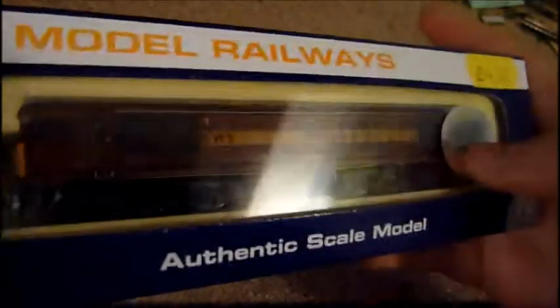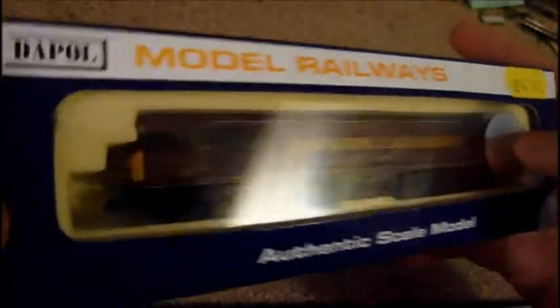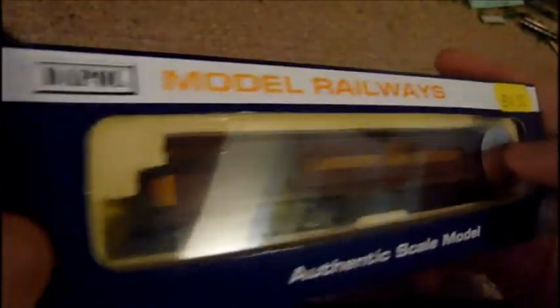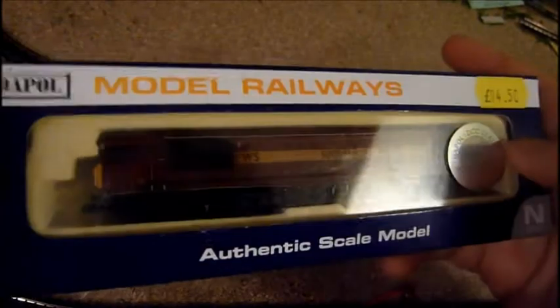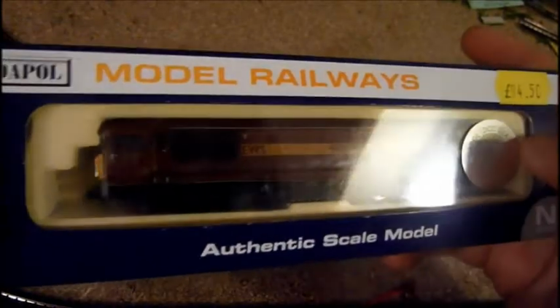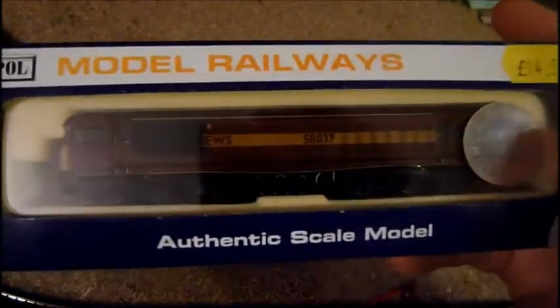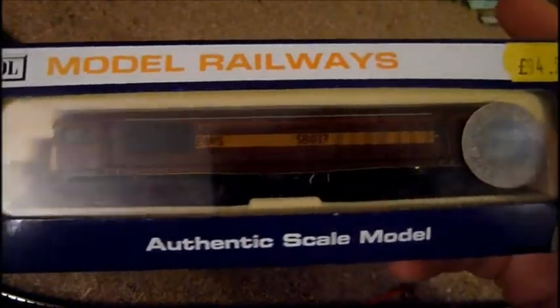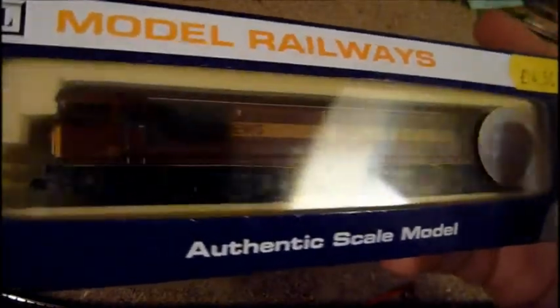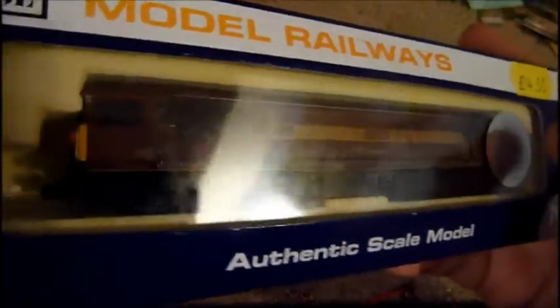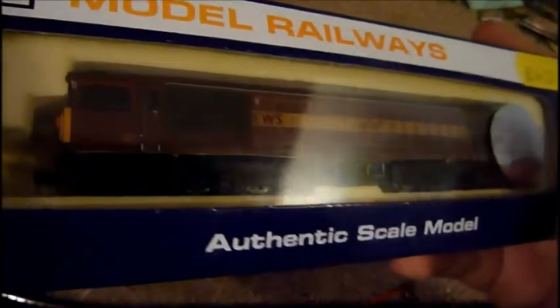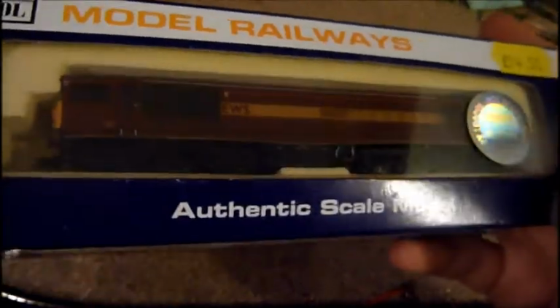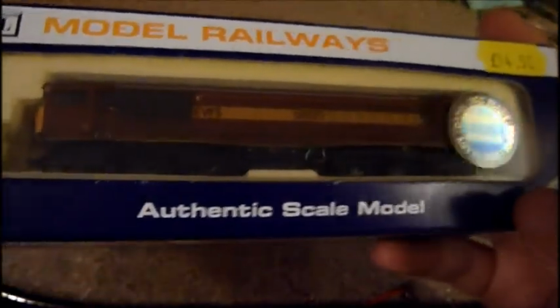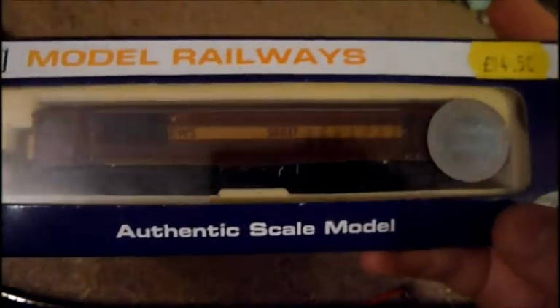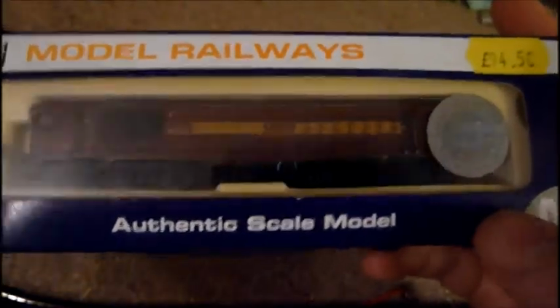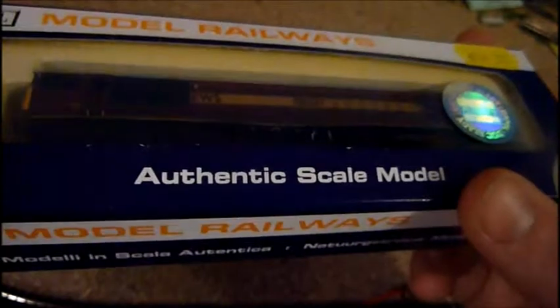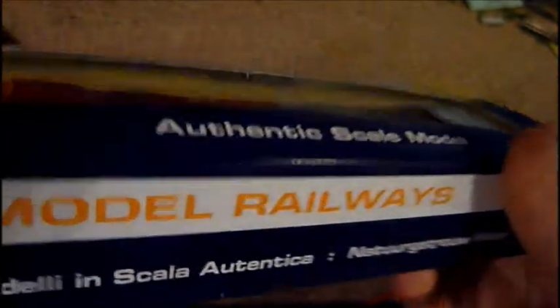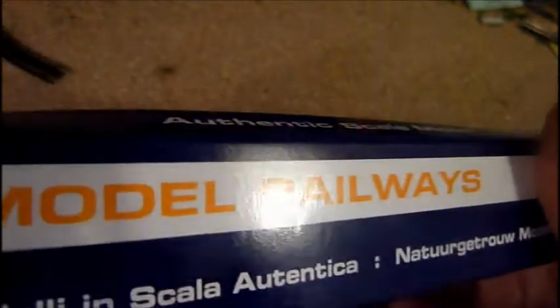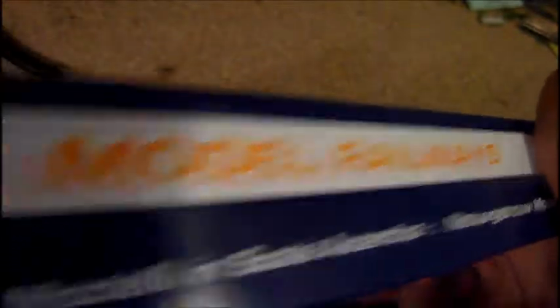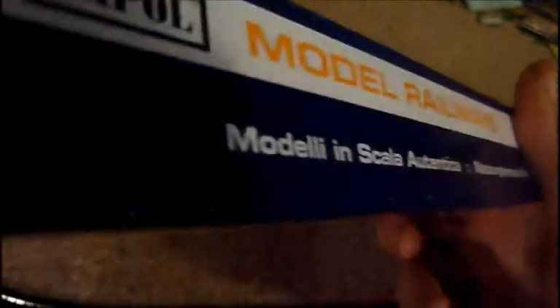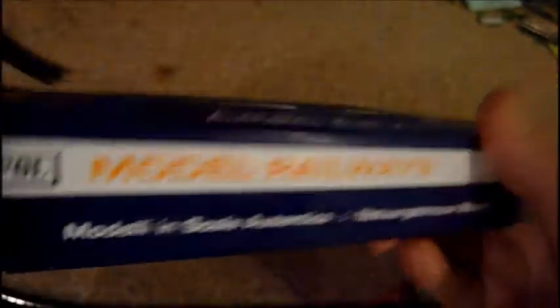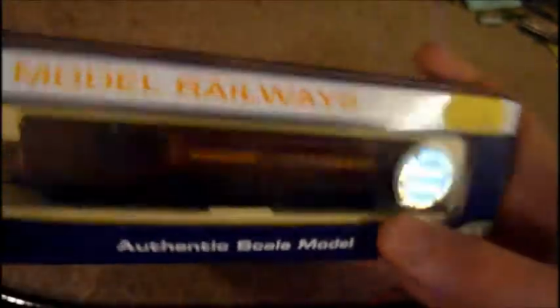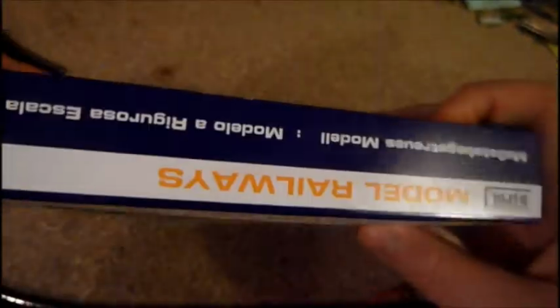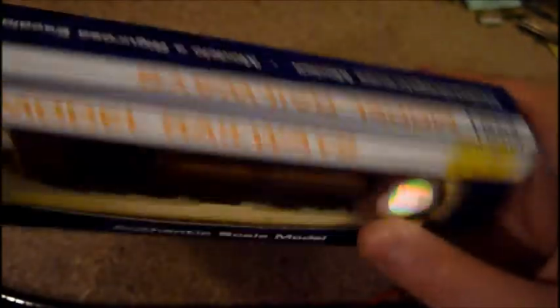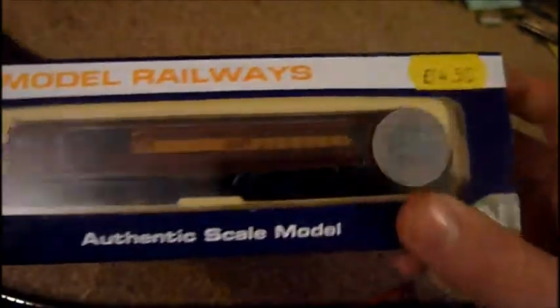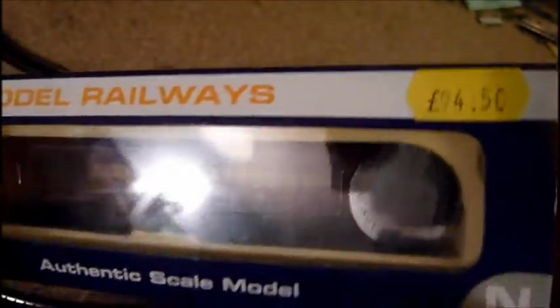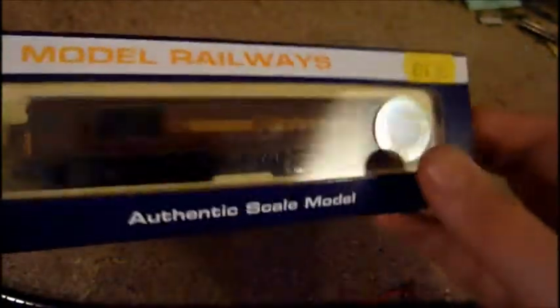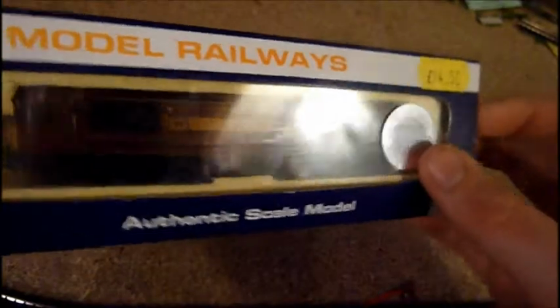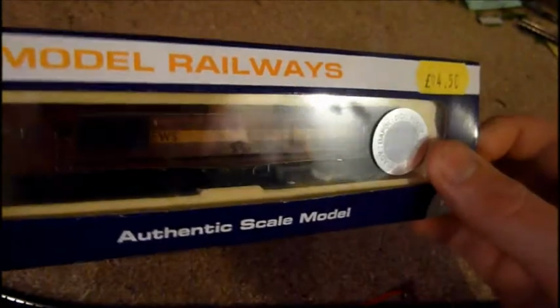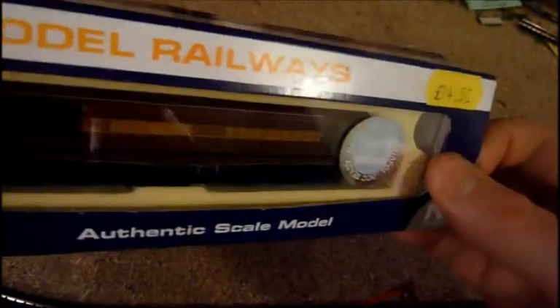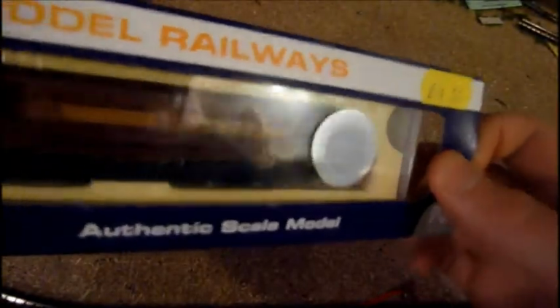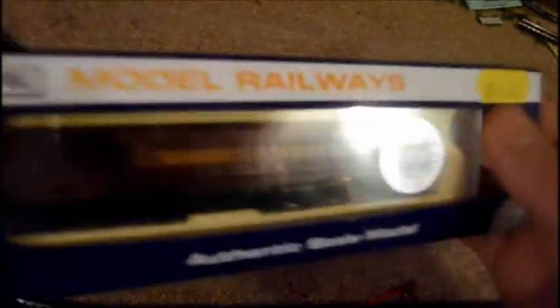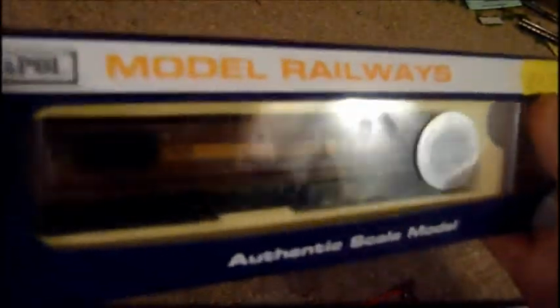First Dappo locomotive I've bought since the problems with the Evening Star, so I'm a bit wary. Anyway, let's get a look.